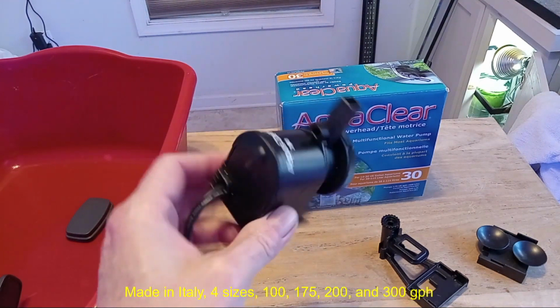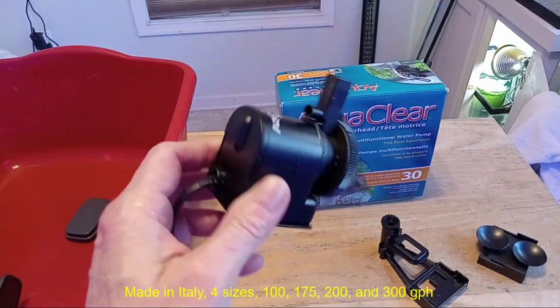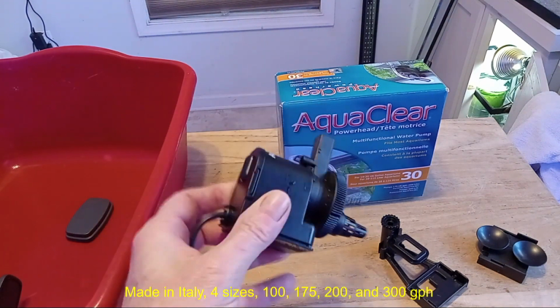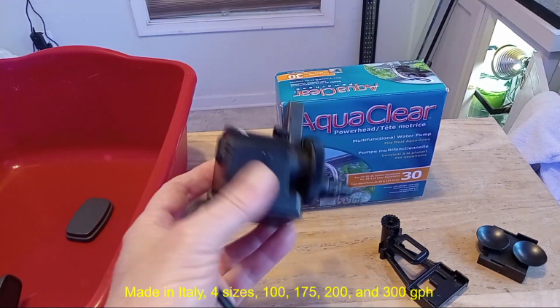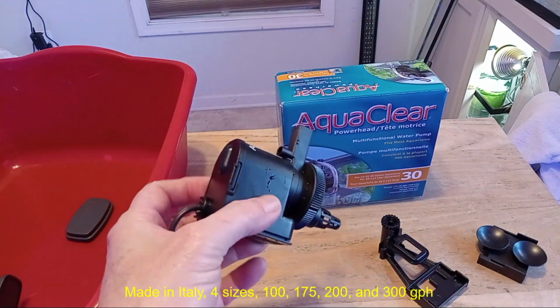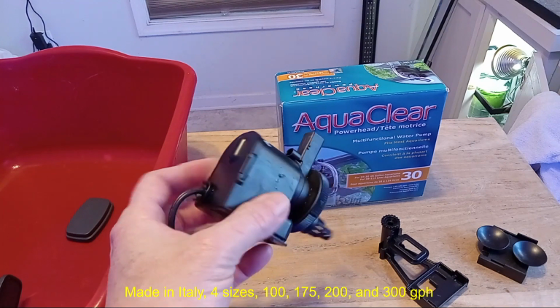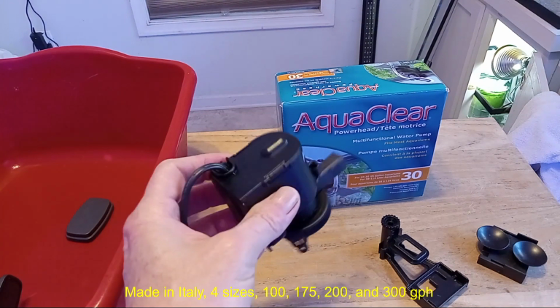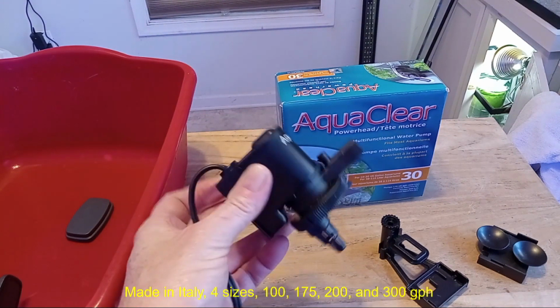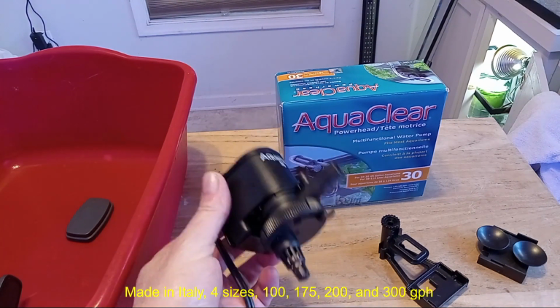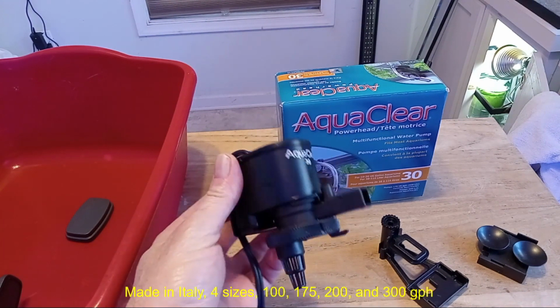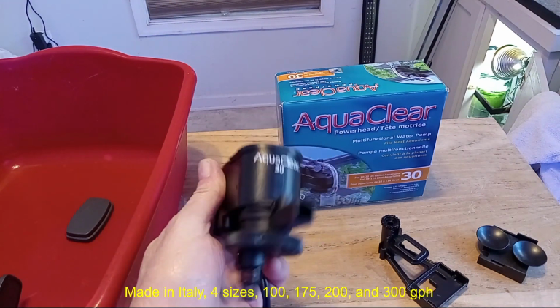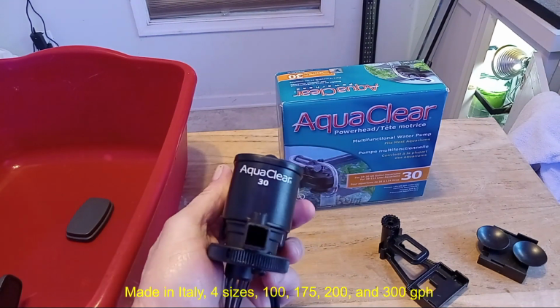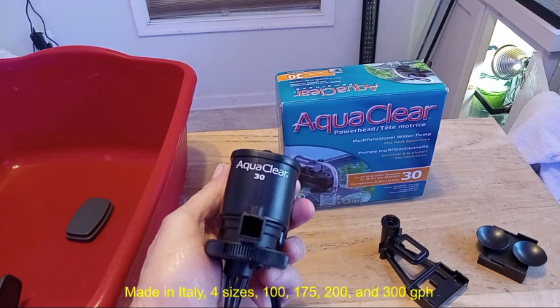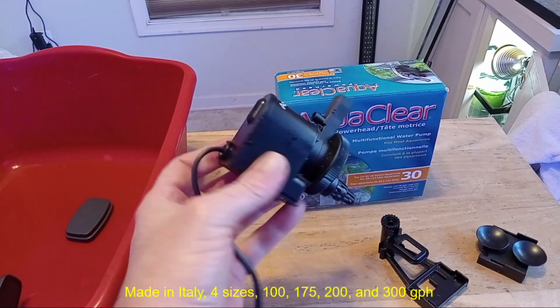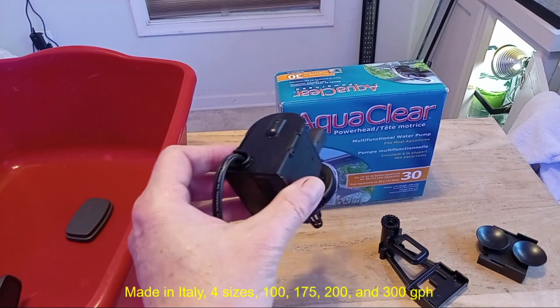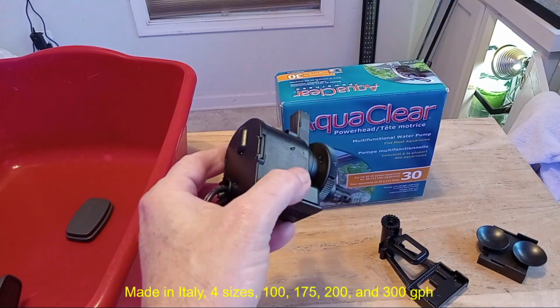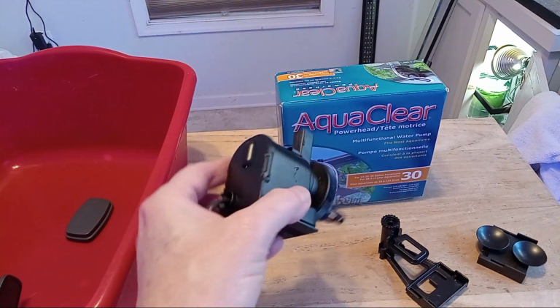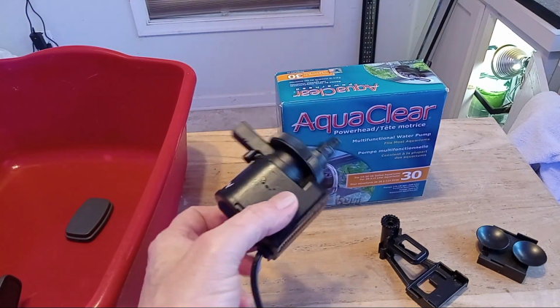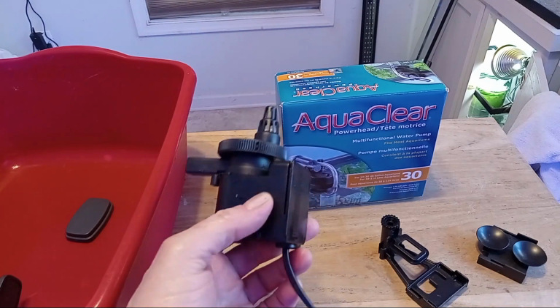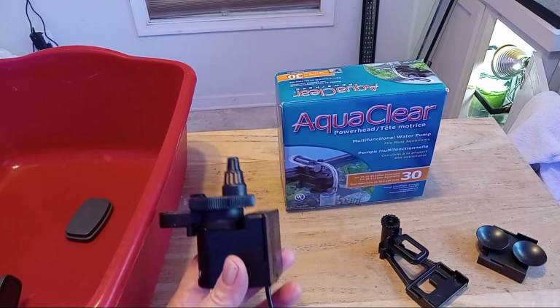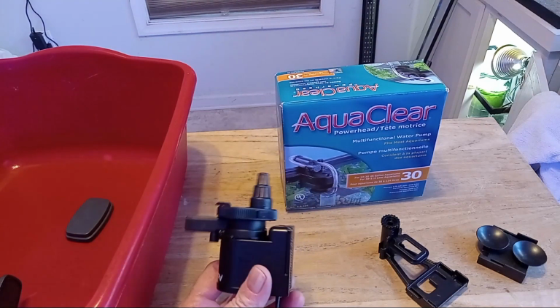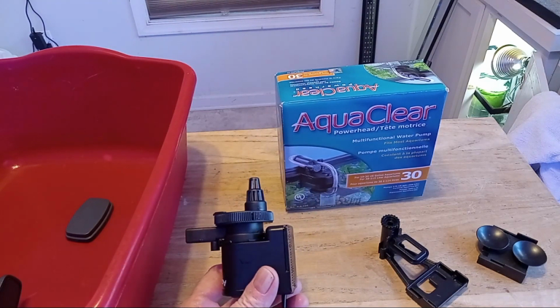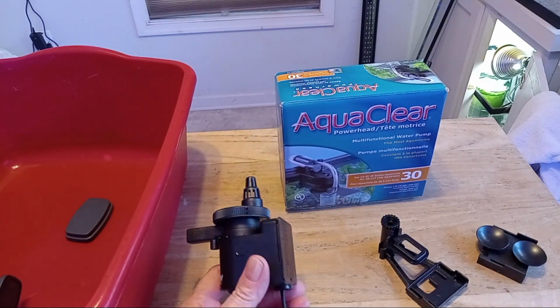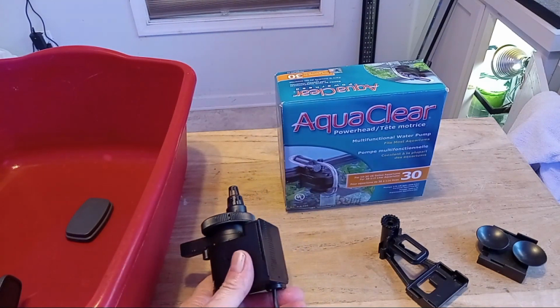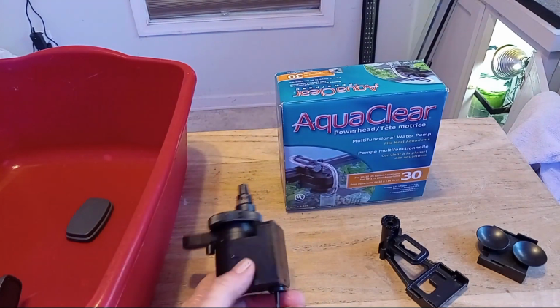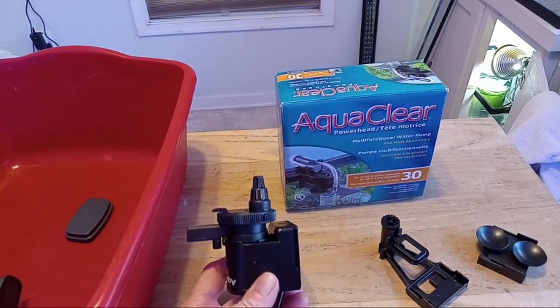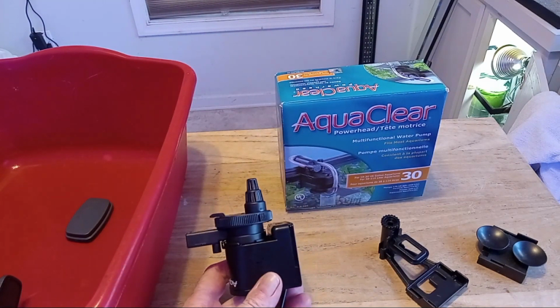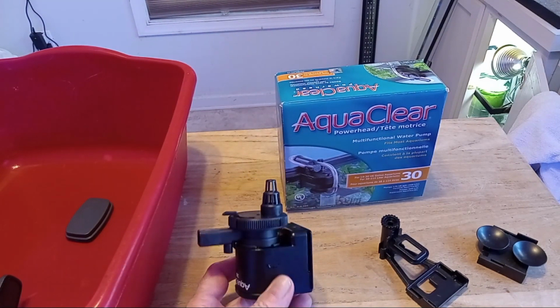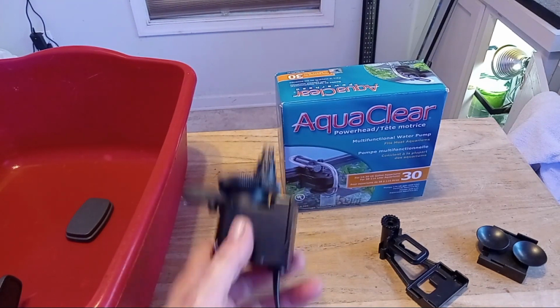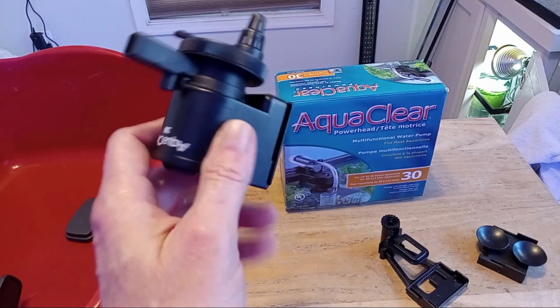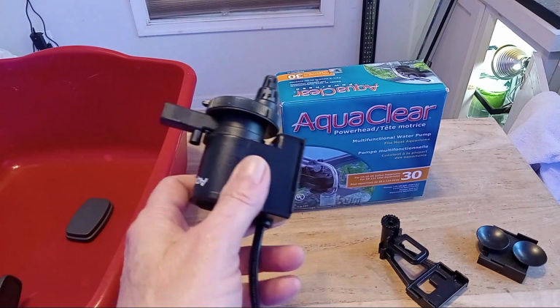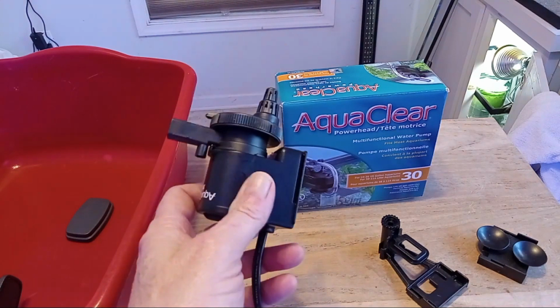They're extremely reliable. They're very, very quiet. And they have mounting options. I didn't want to spend a fortune on some big name brand because I don't need a wave maker — I just want to move water. That's it.